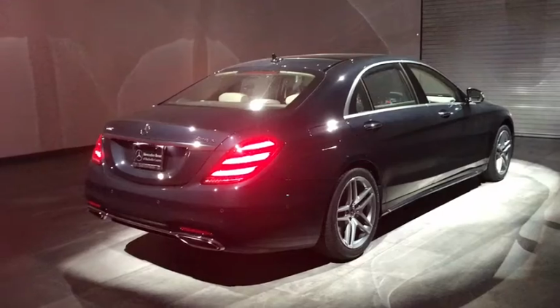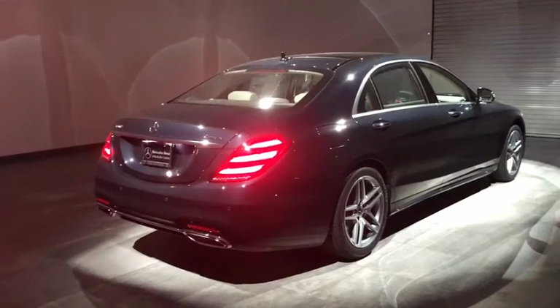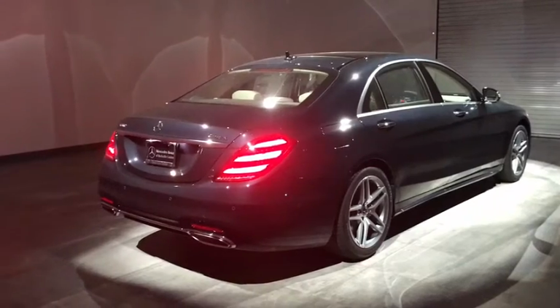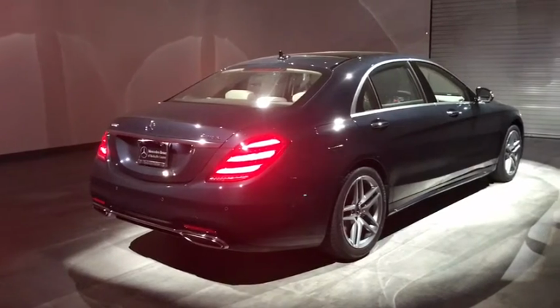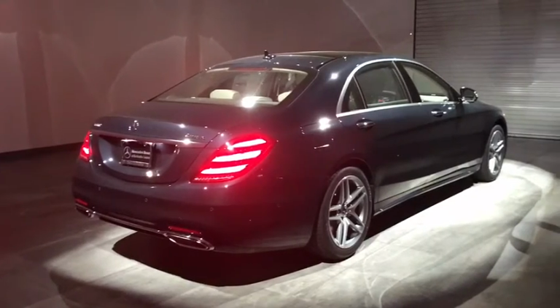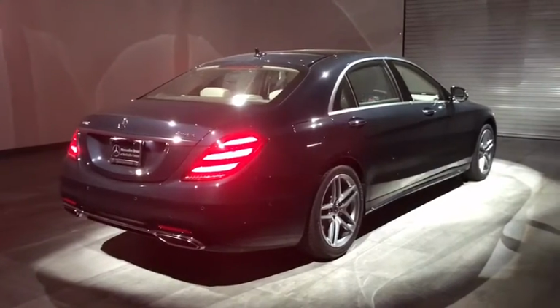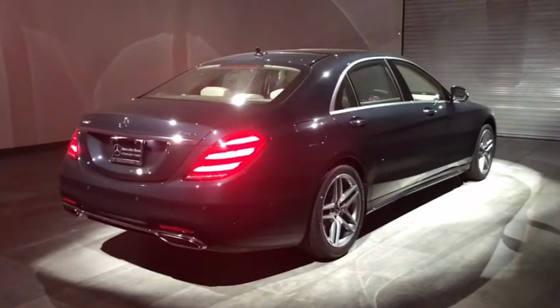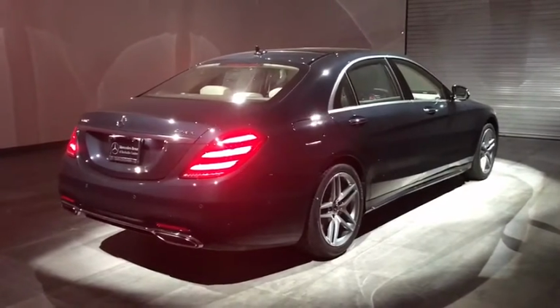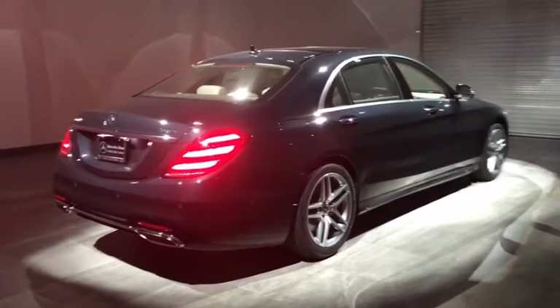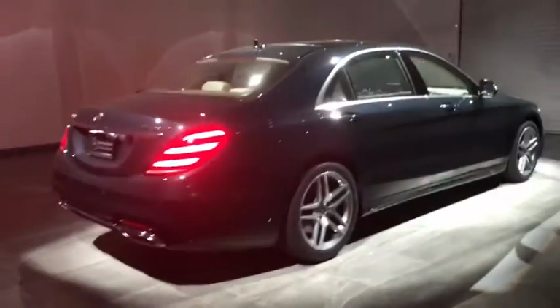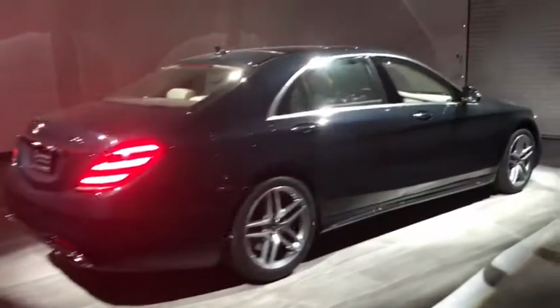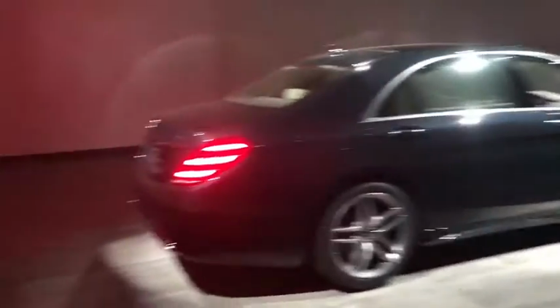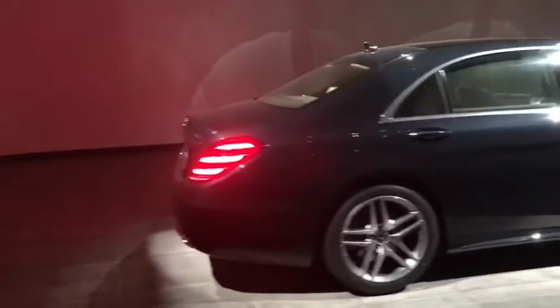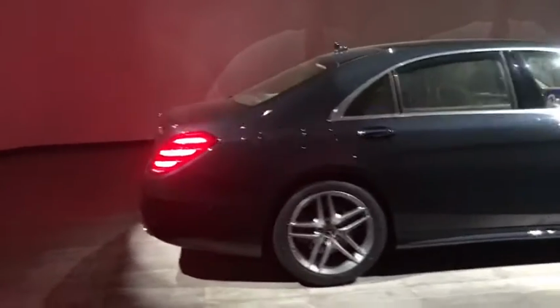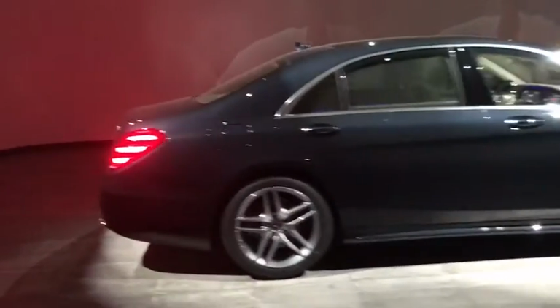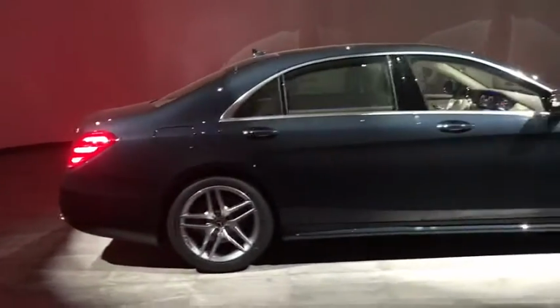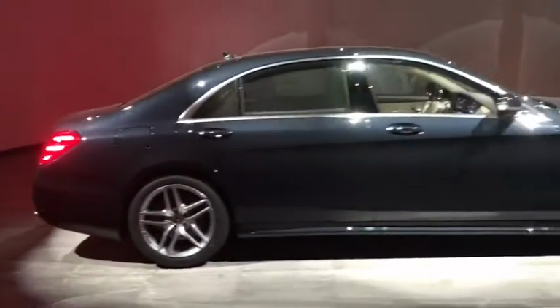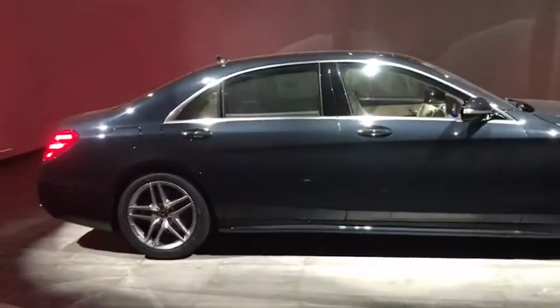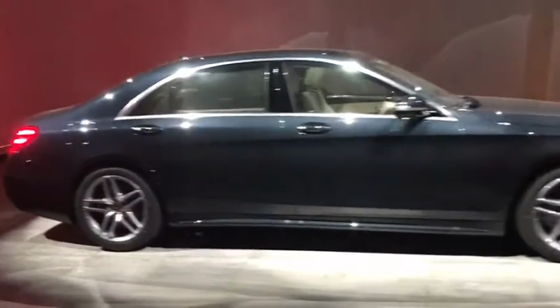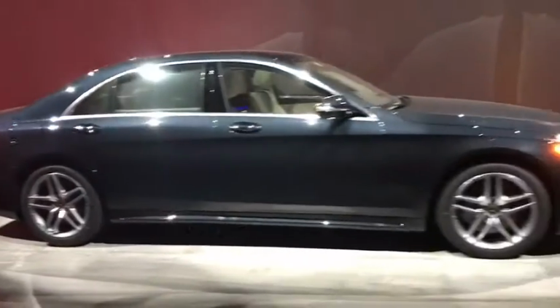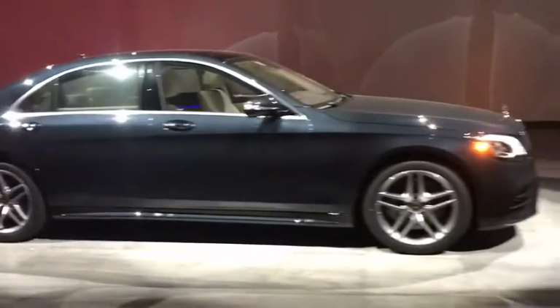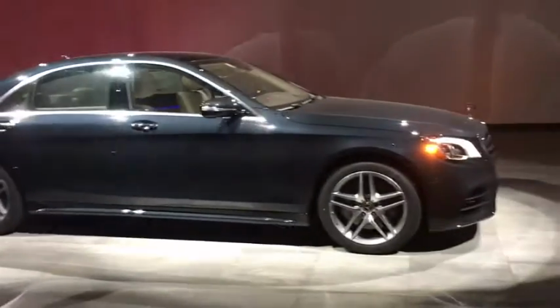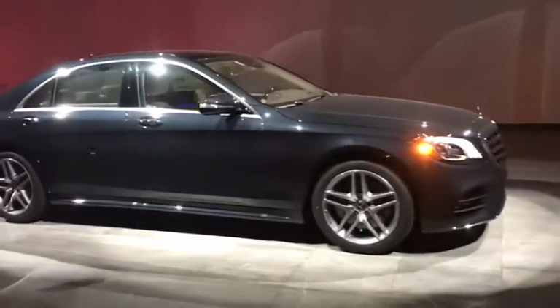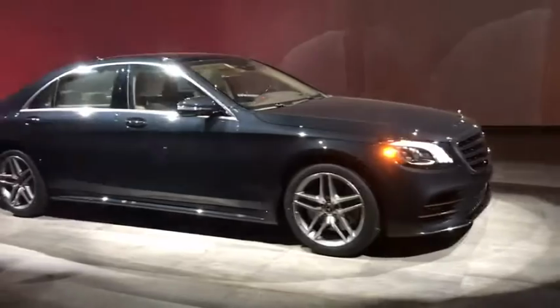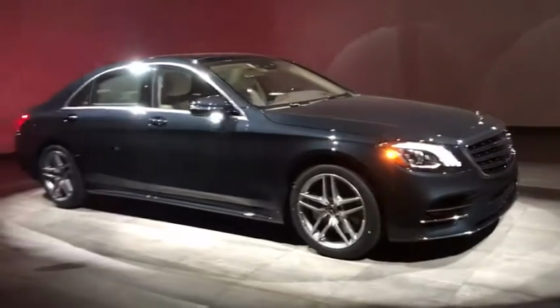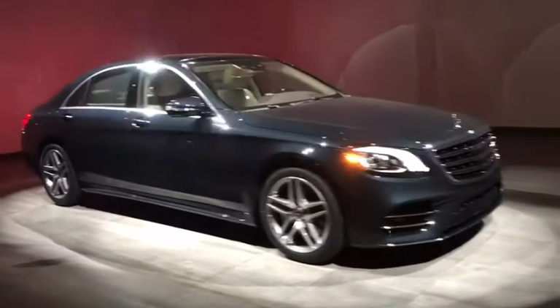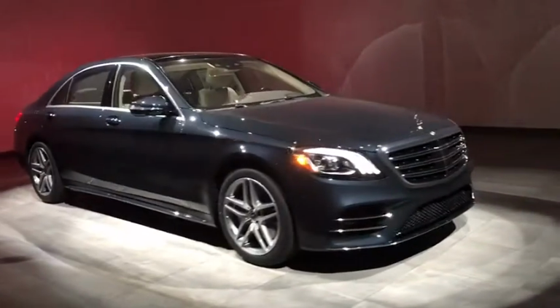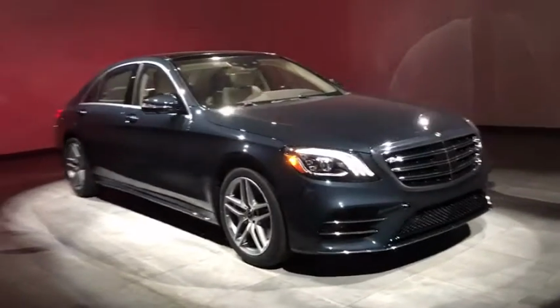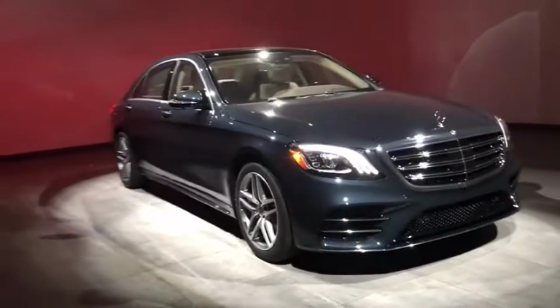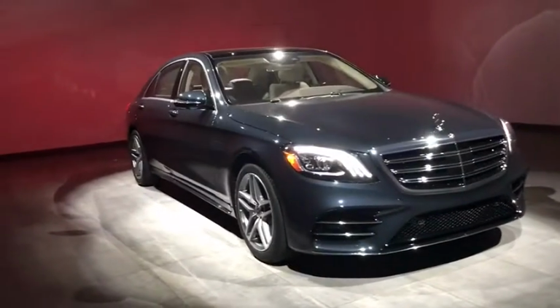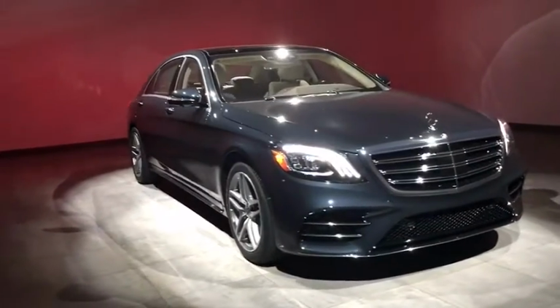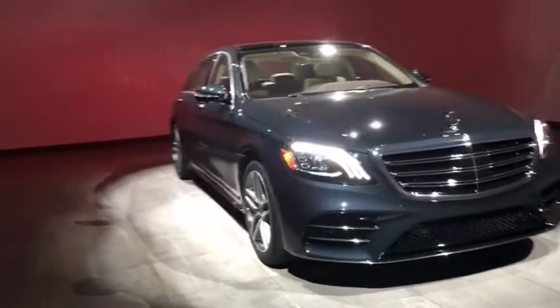The 2019 Mercedes S-Class. The S-Class is perhaps the only car in the world that doesn't aspire to be something else. The S-Class is a super comfortable and agile luxury sedan. Here are some of this vehicle's great options.